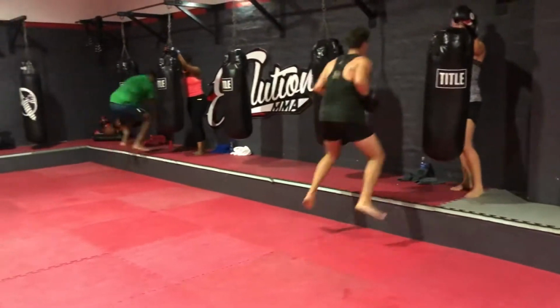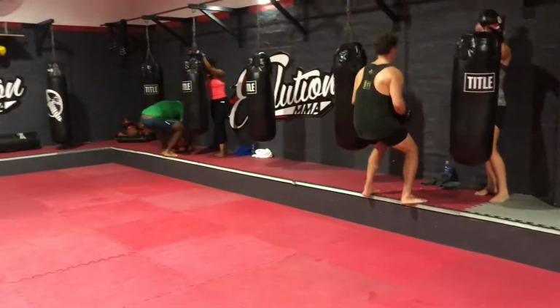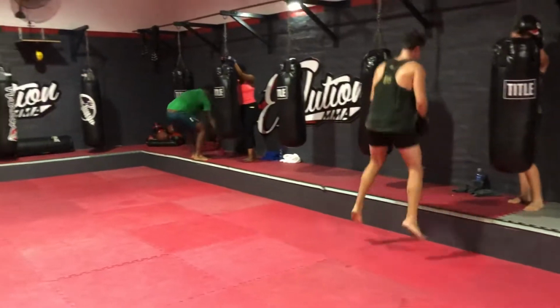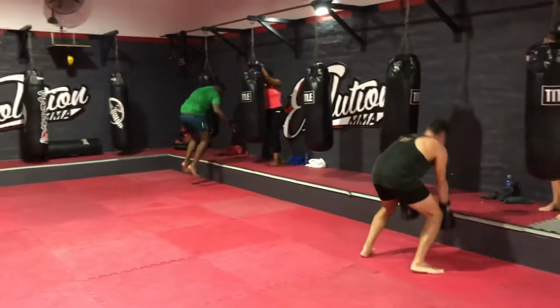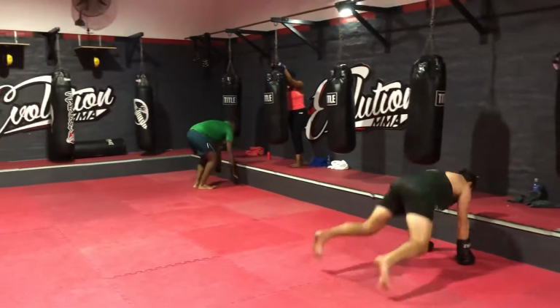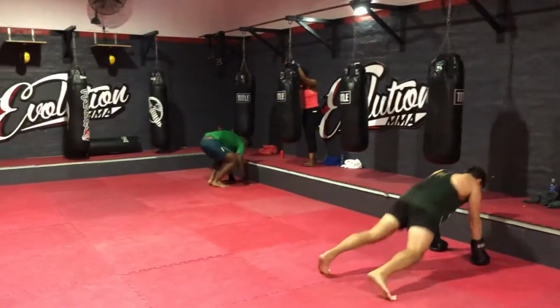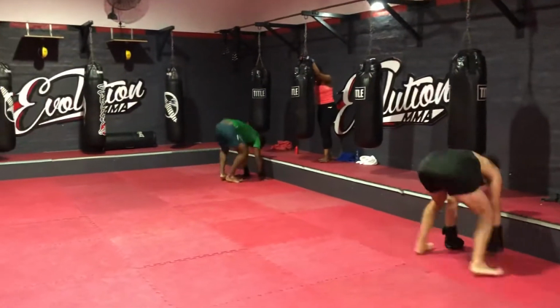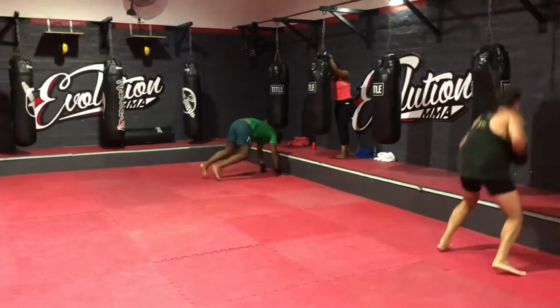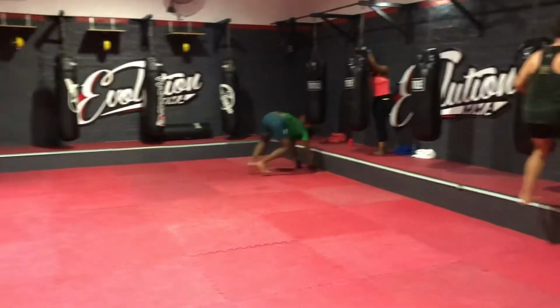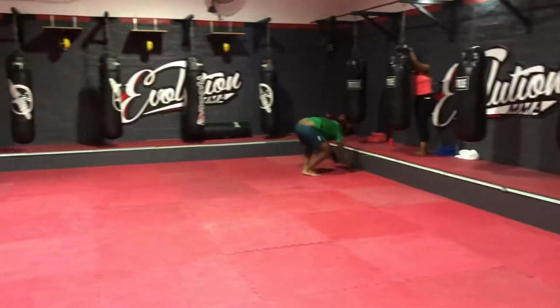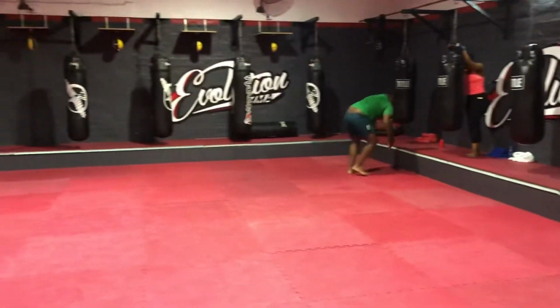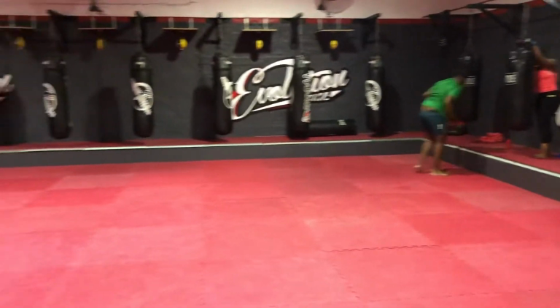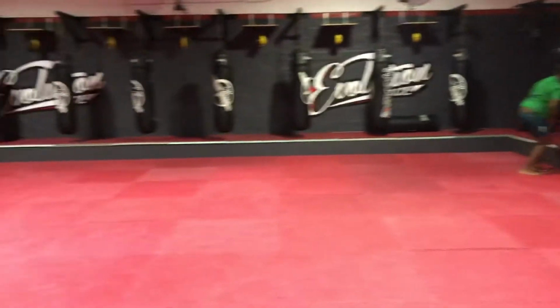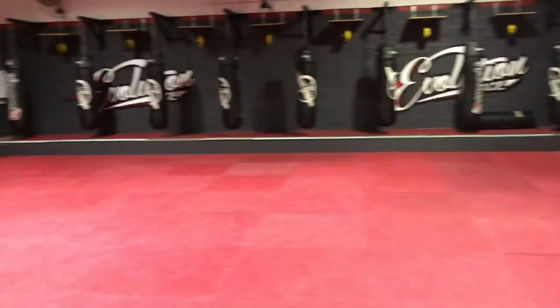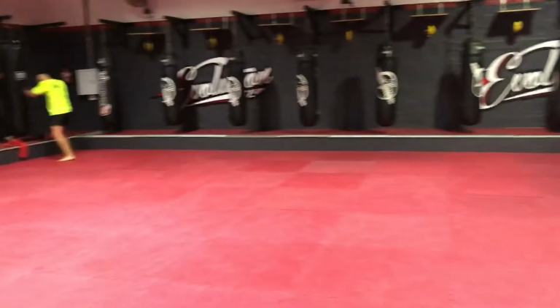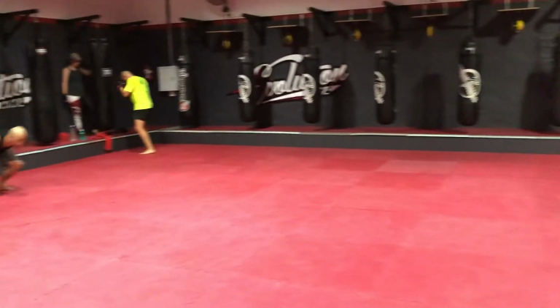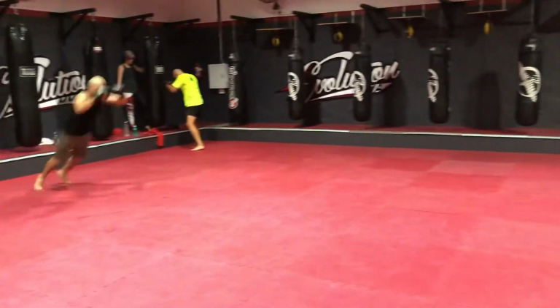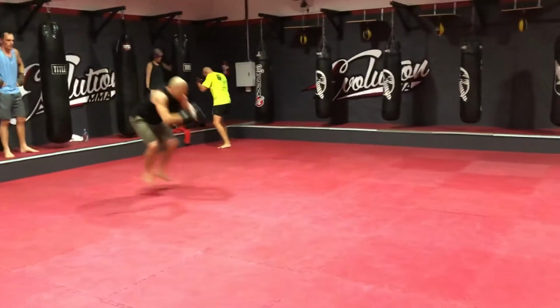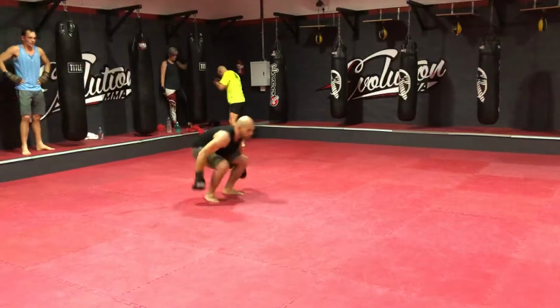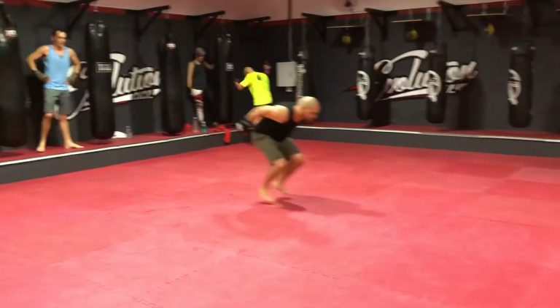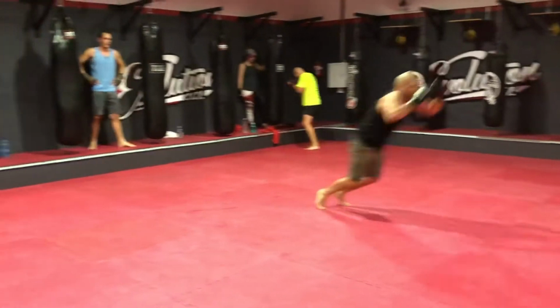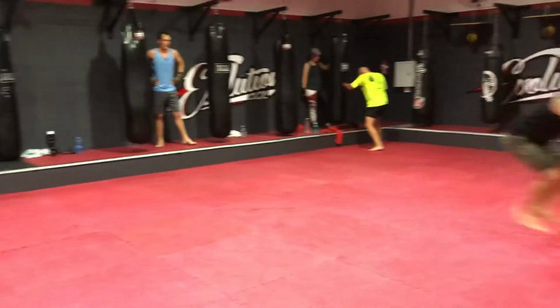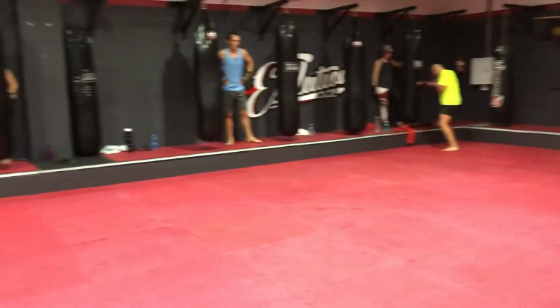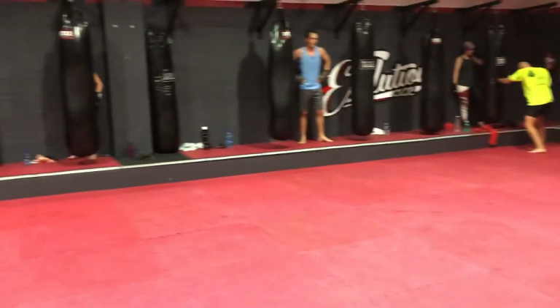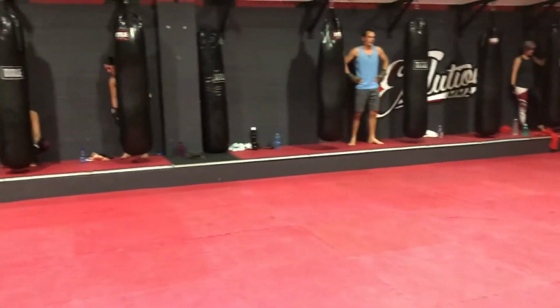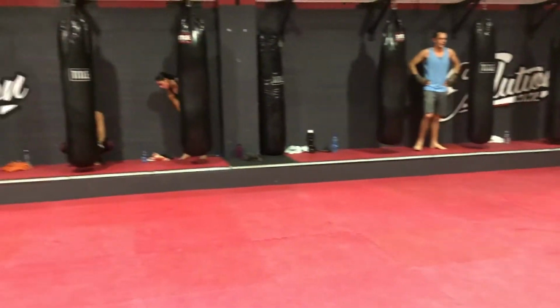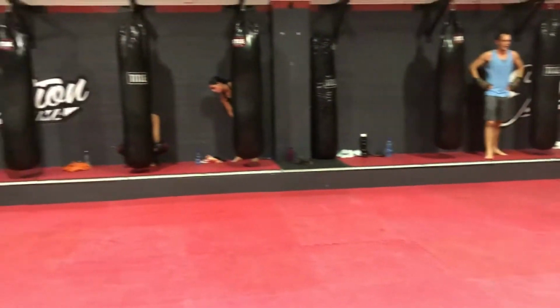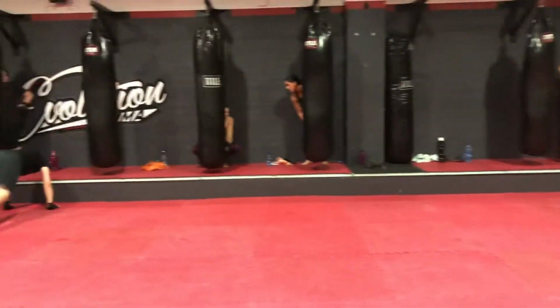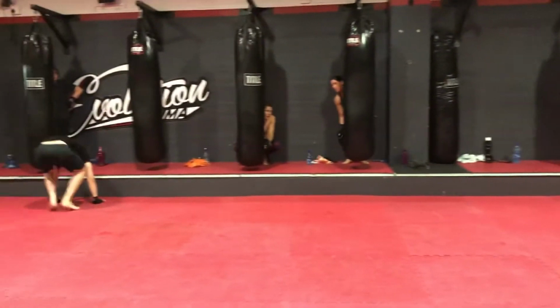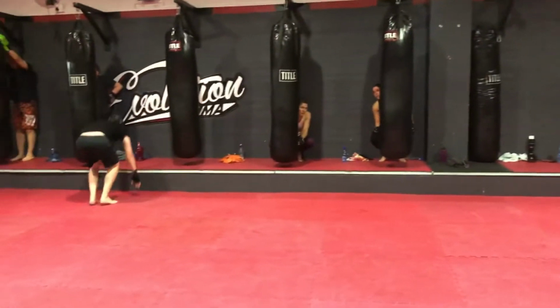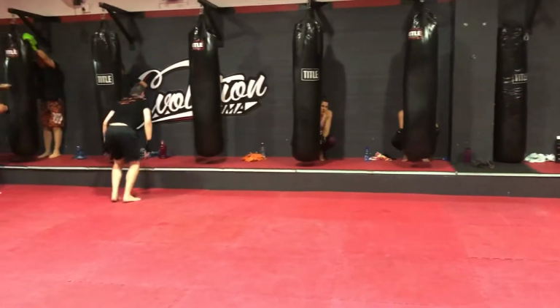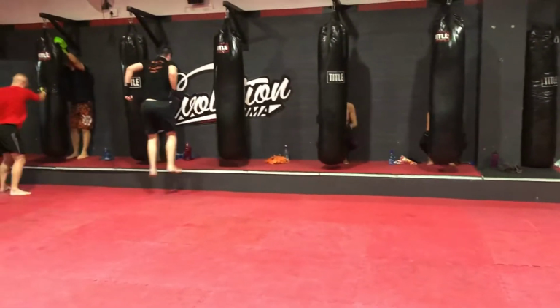Five sets each. When the second person is done — jab, hands to chin, clear space, gloves off. Let's go guys, you need to hustle please.